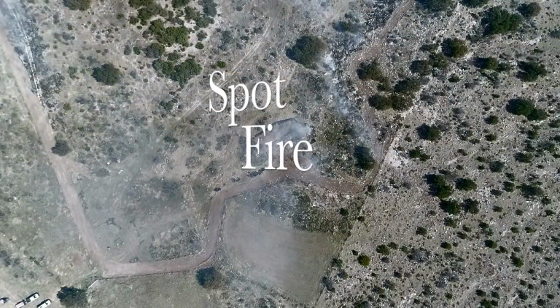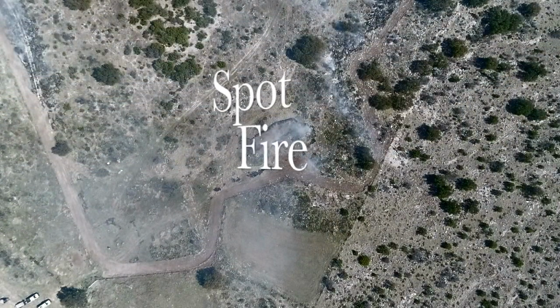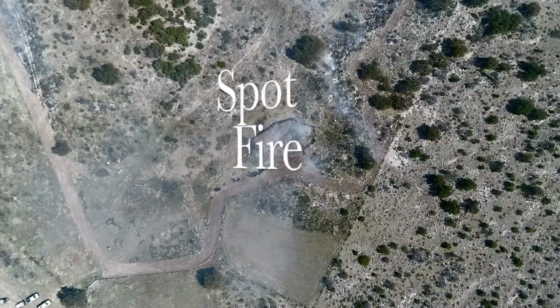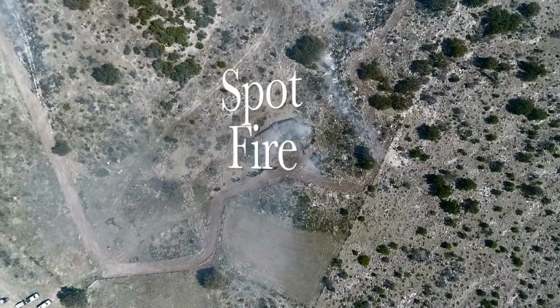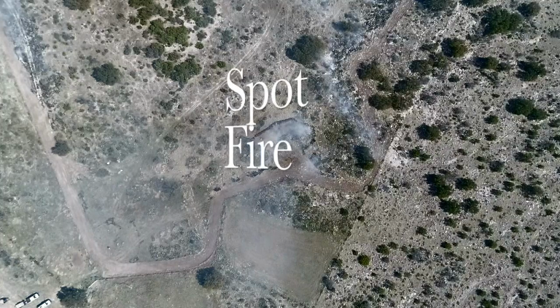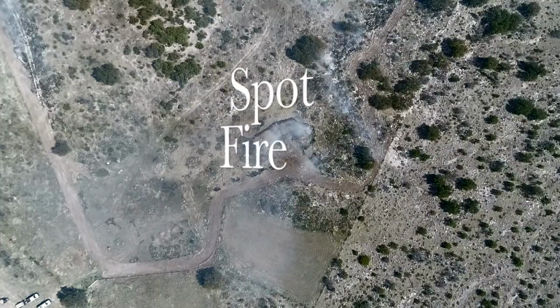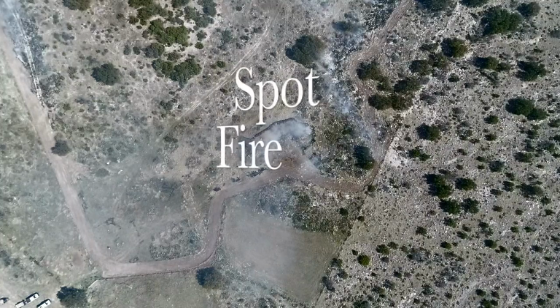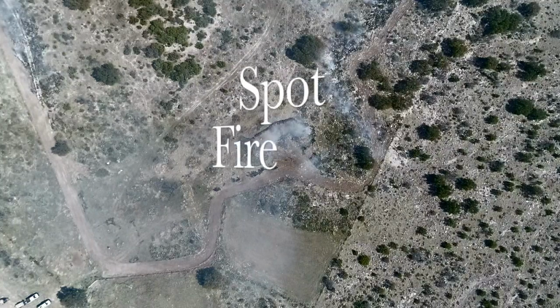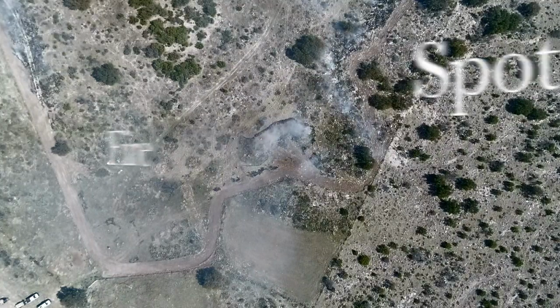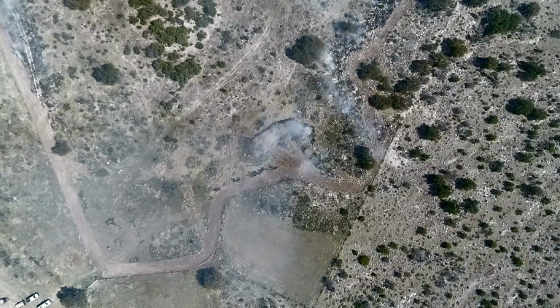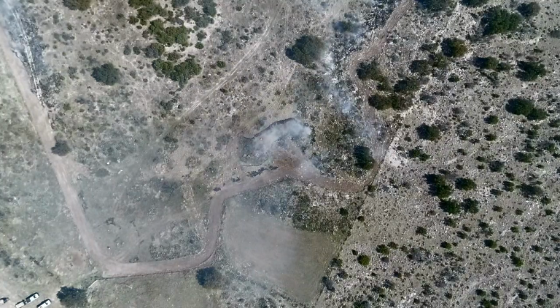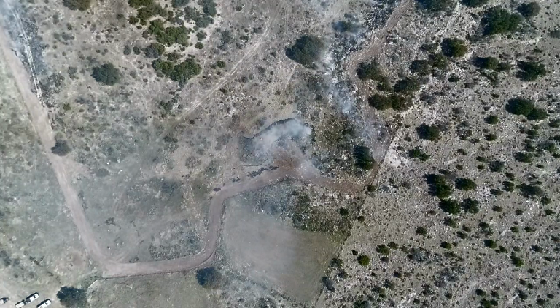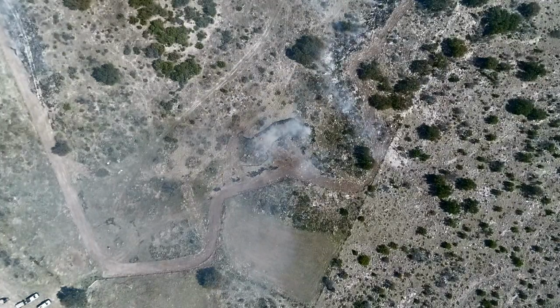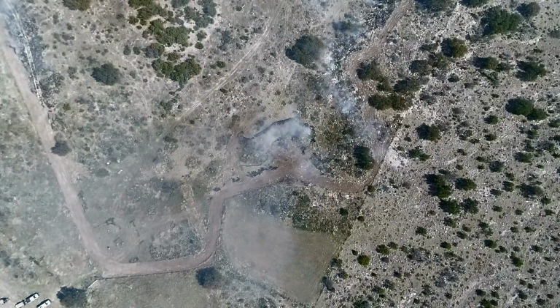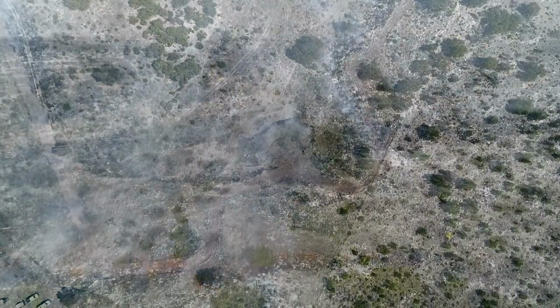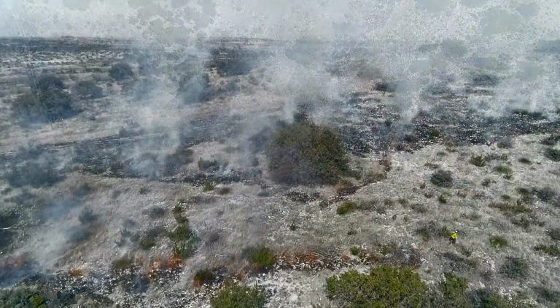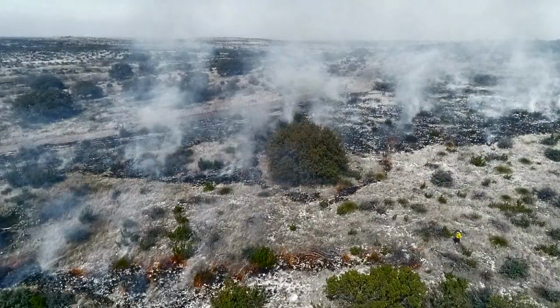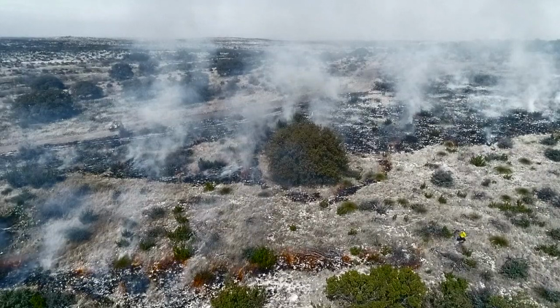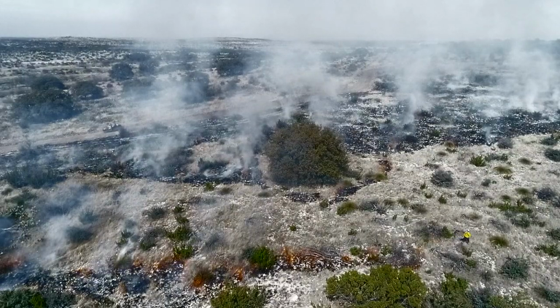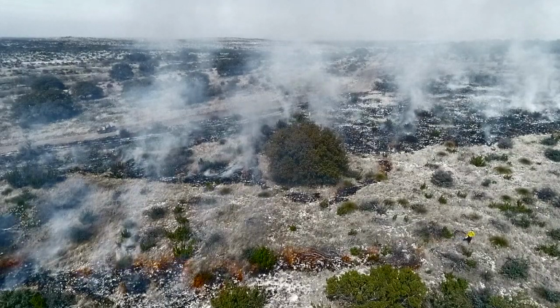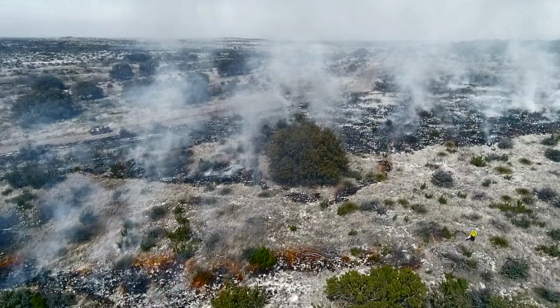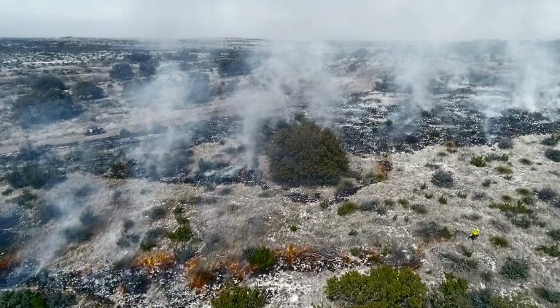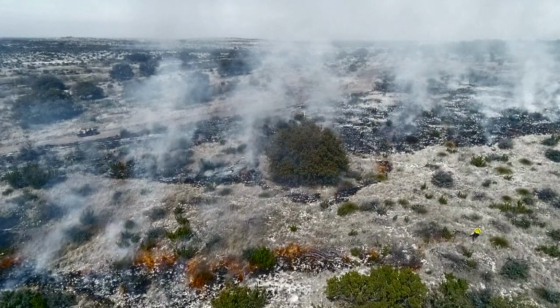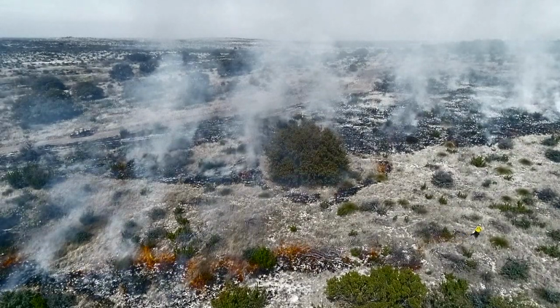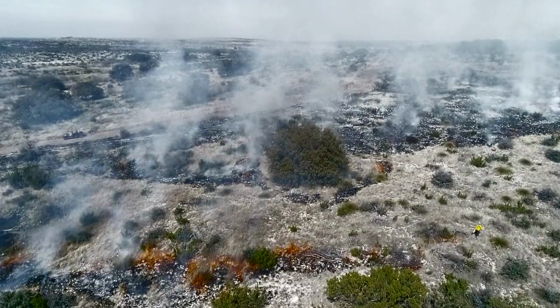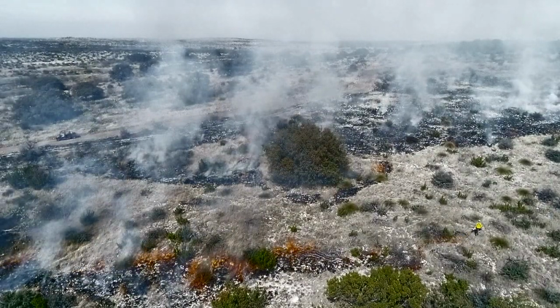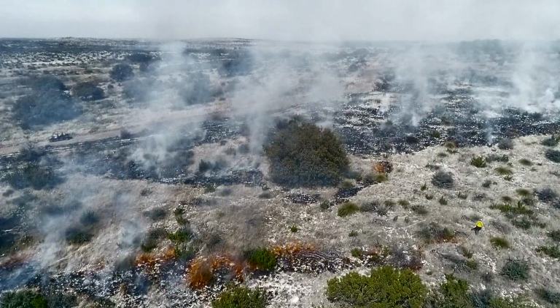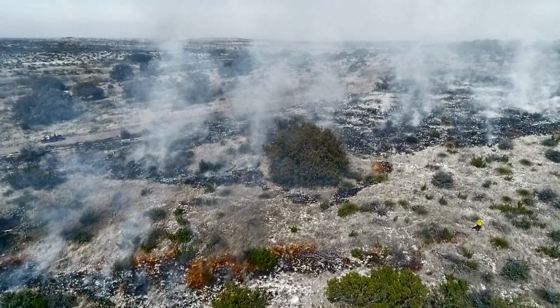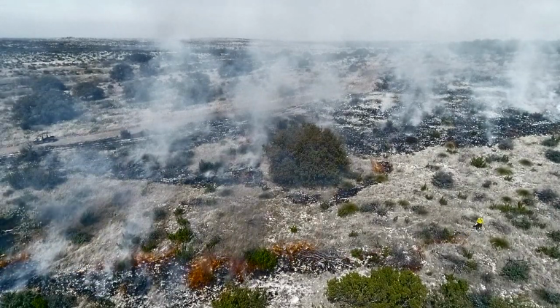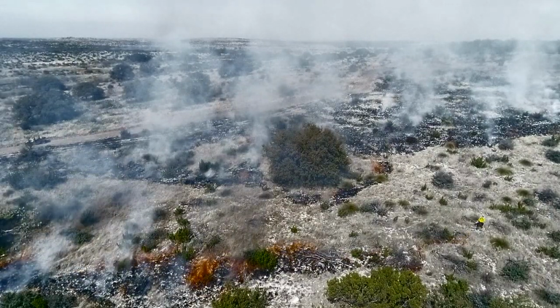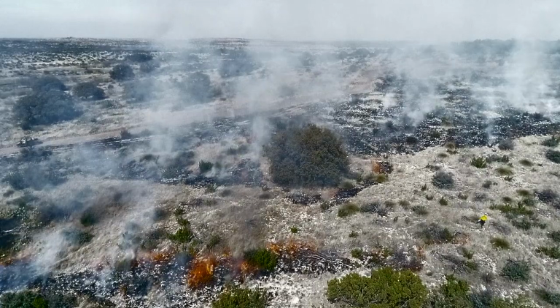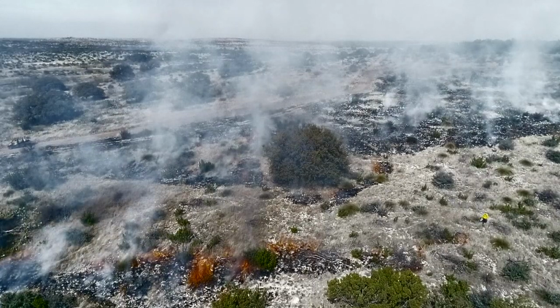Spot fire. Small fires well spaced that expand and join, used where control of fire spread and intensity is primary to igniting only the specific burn area safely.